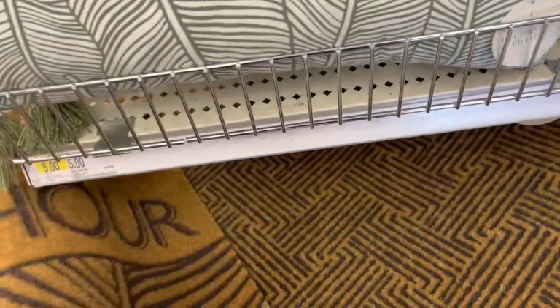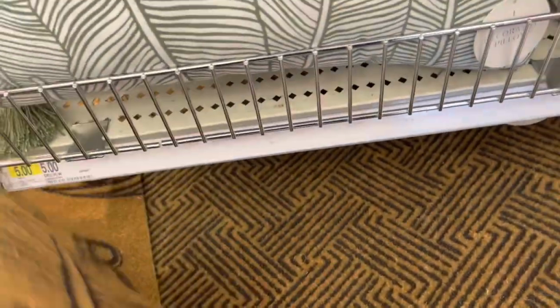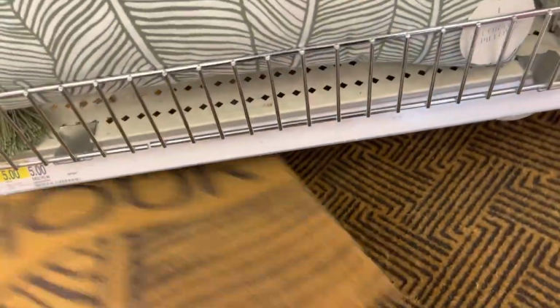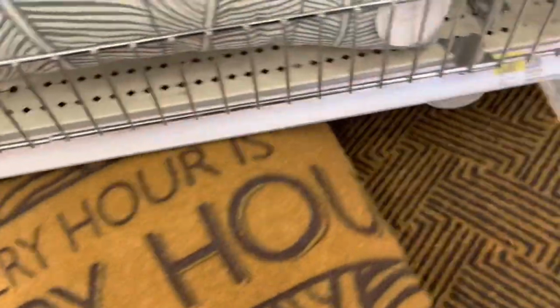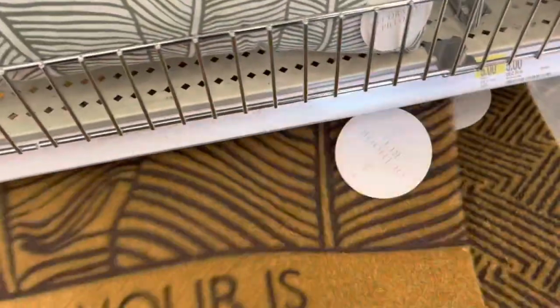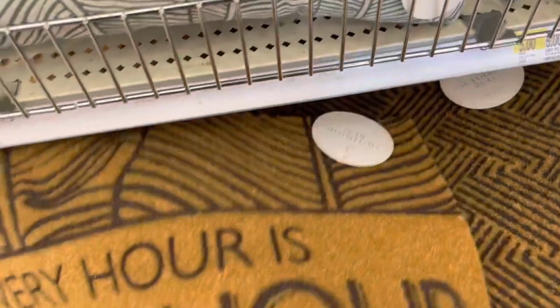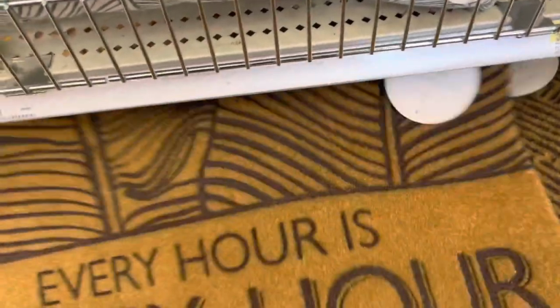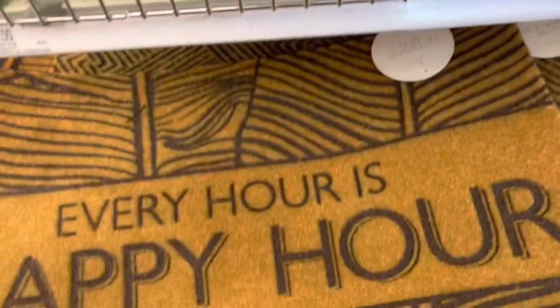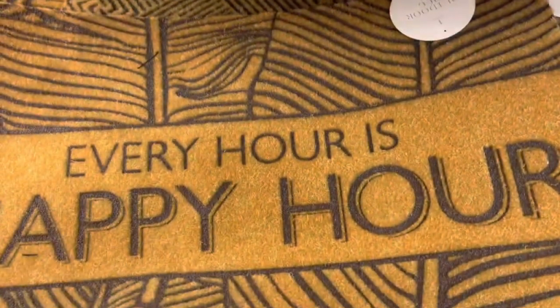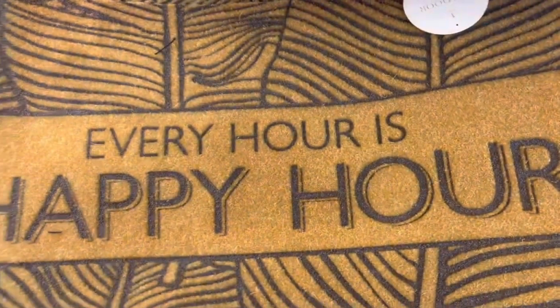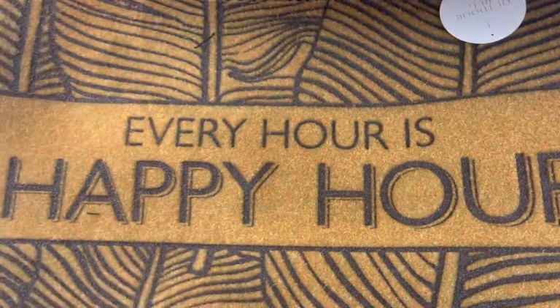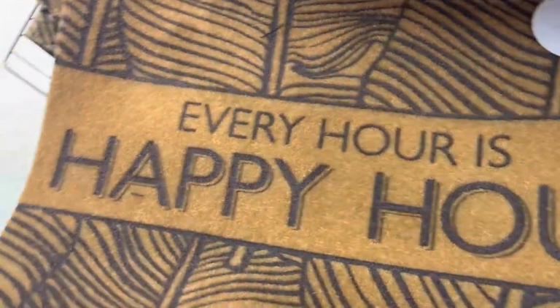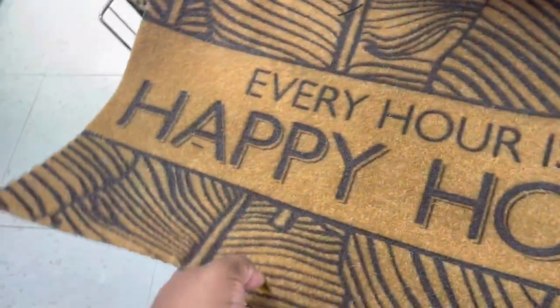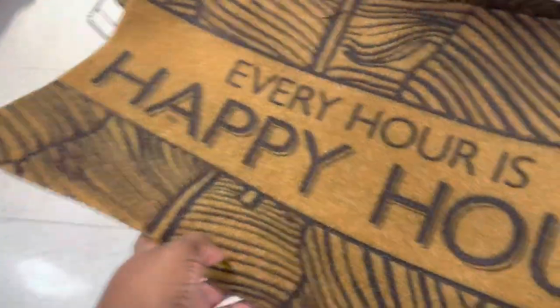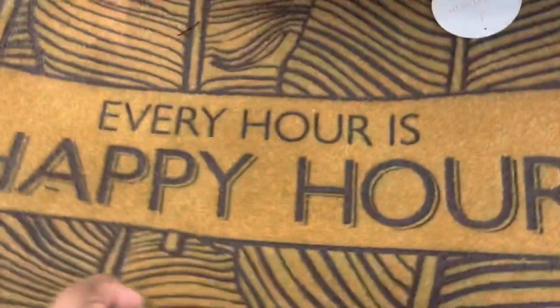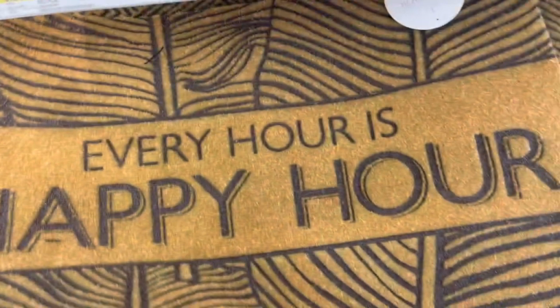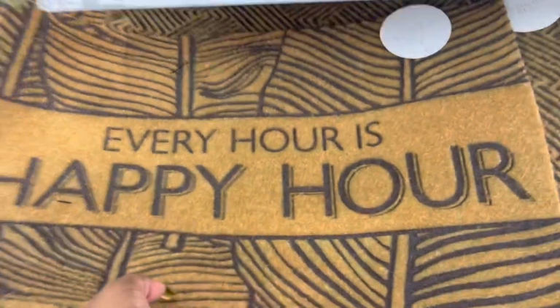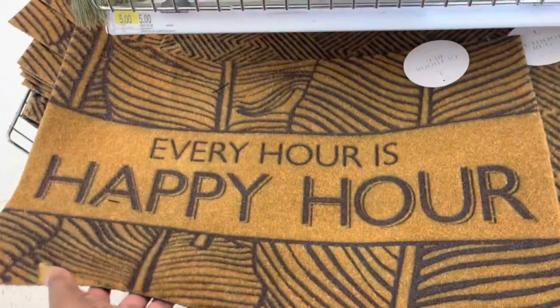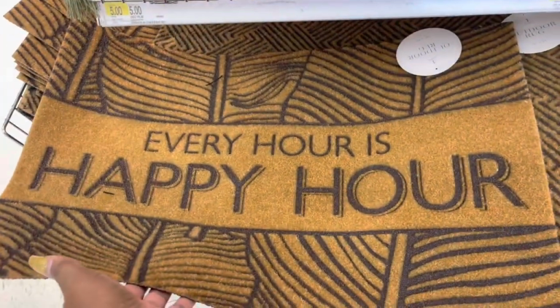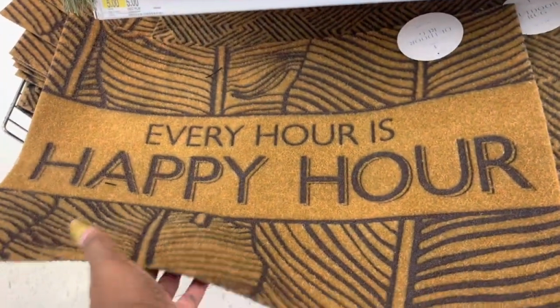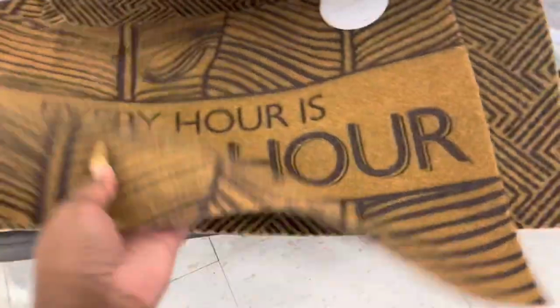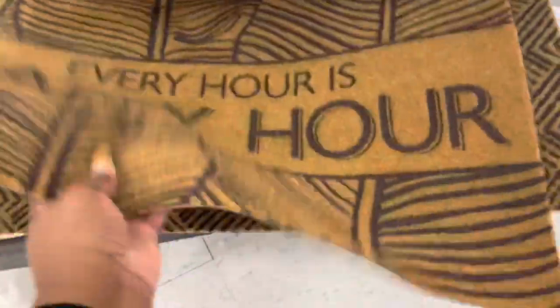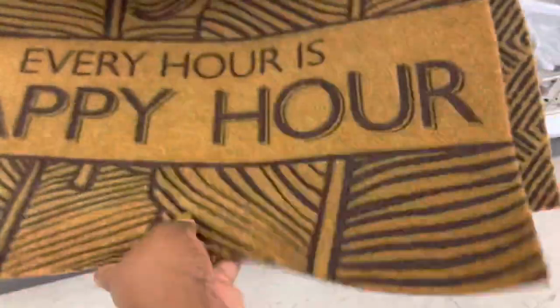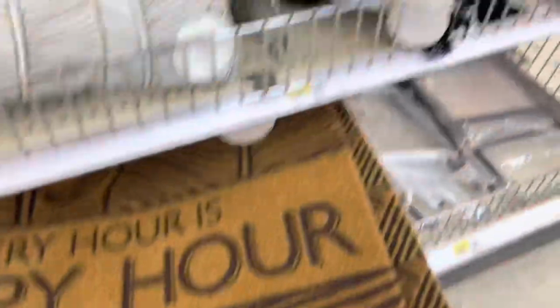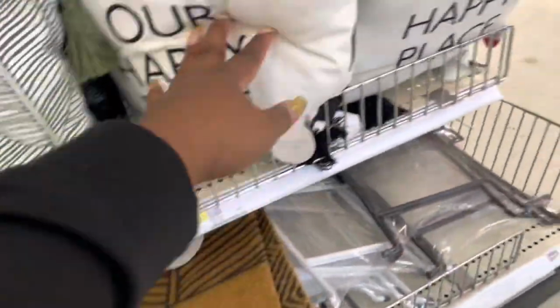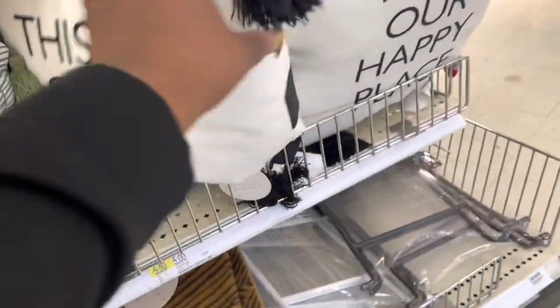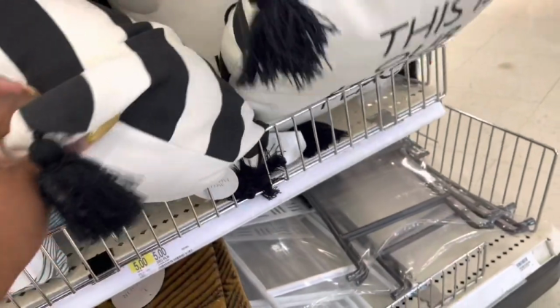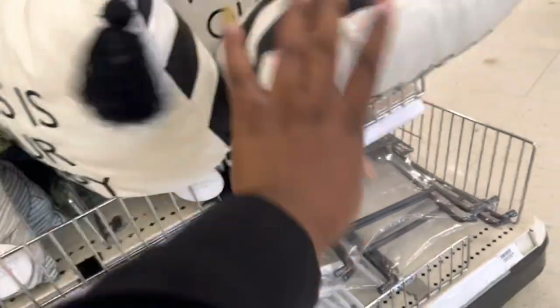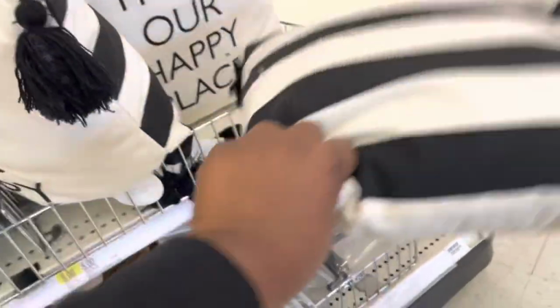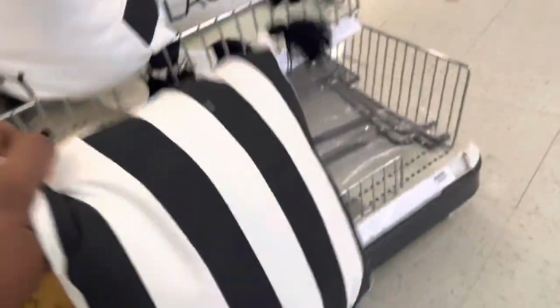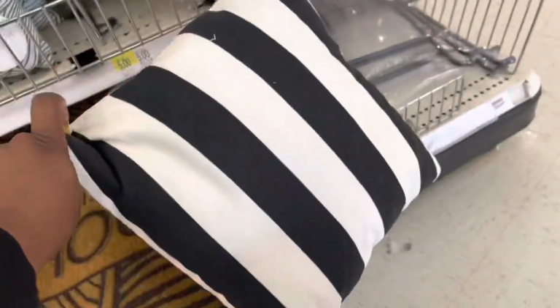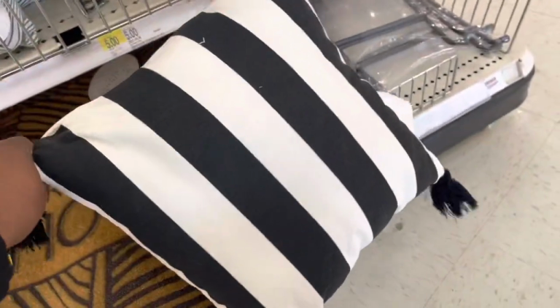They have this one — 'Every Hour Is Happy Hour.' And this one: 'This Is Our Happy Place.' It has the stripes on the other side.